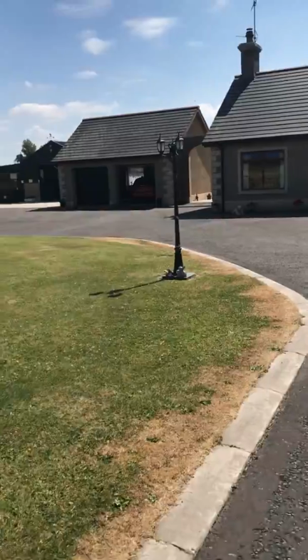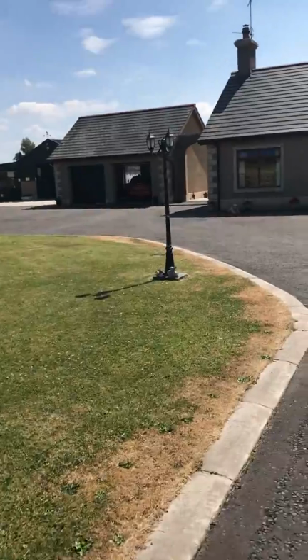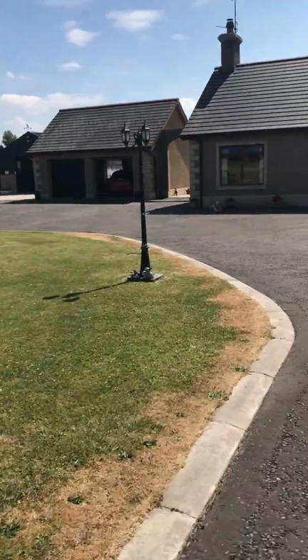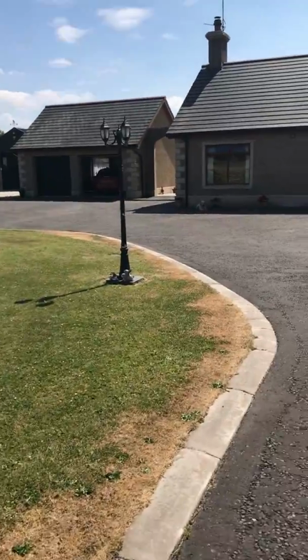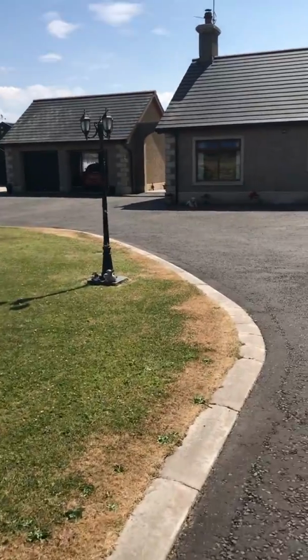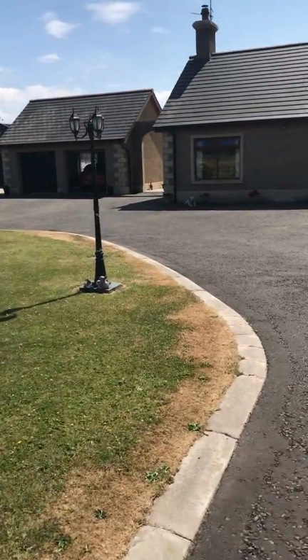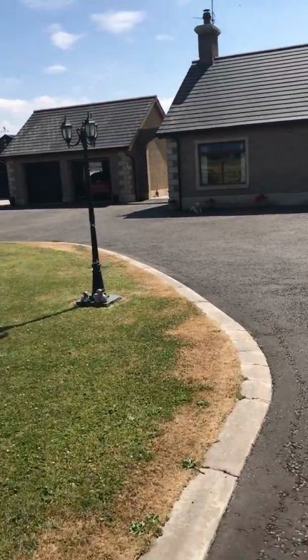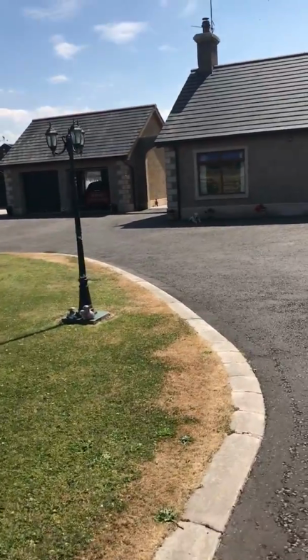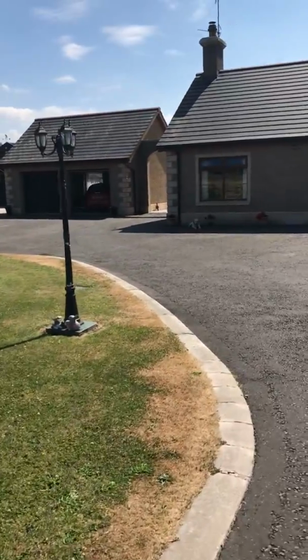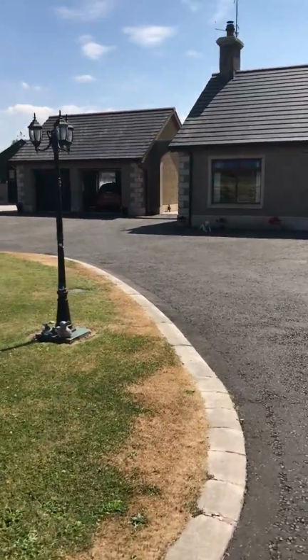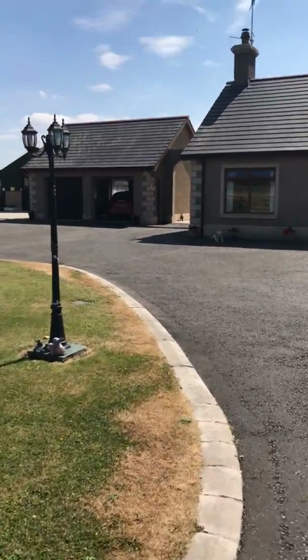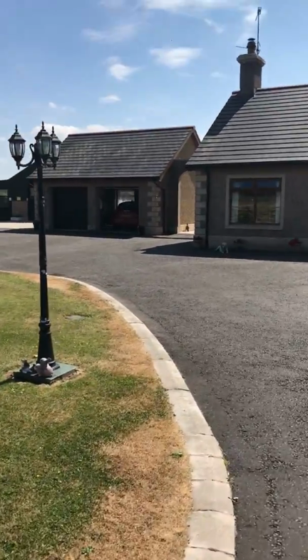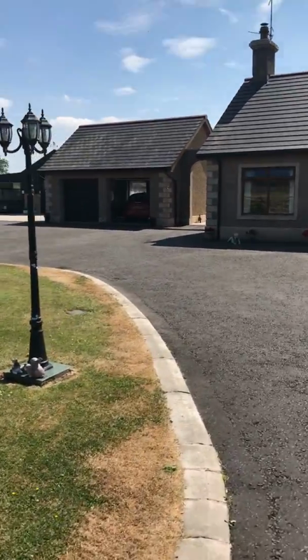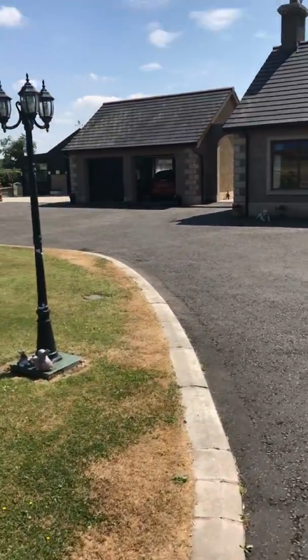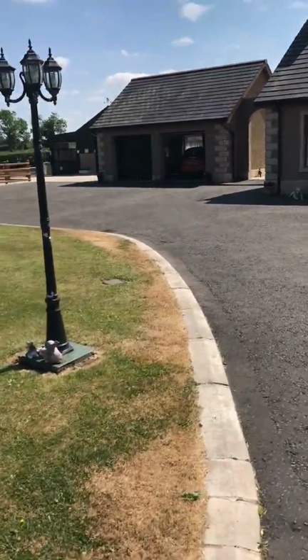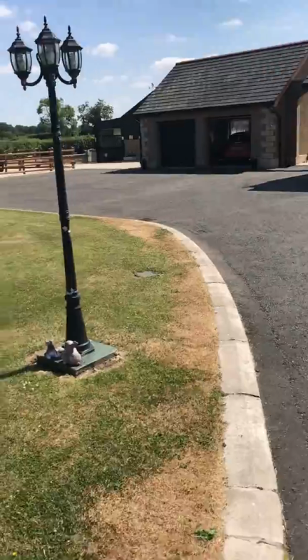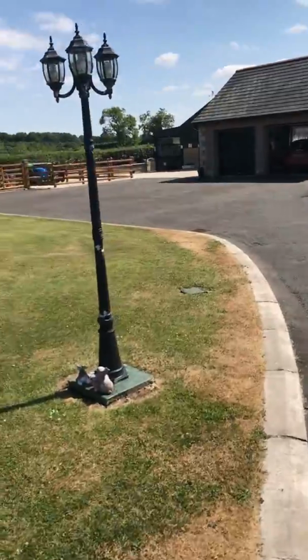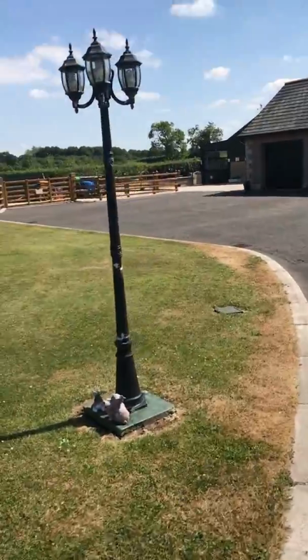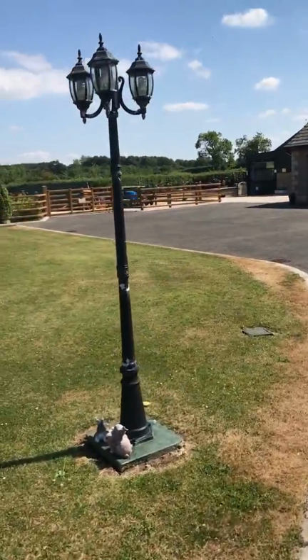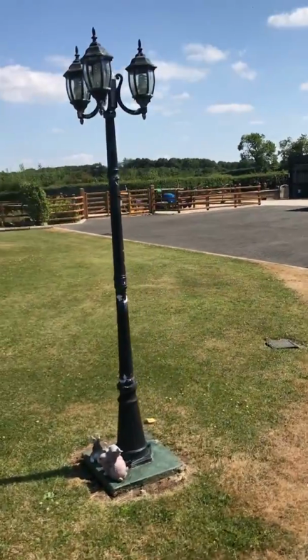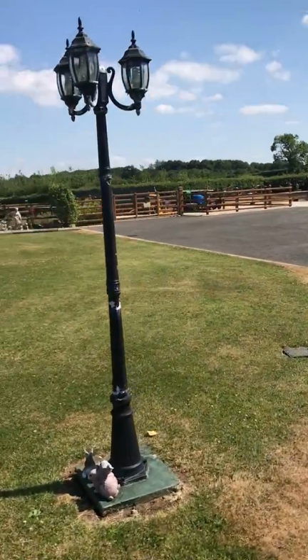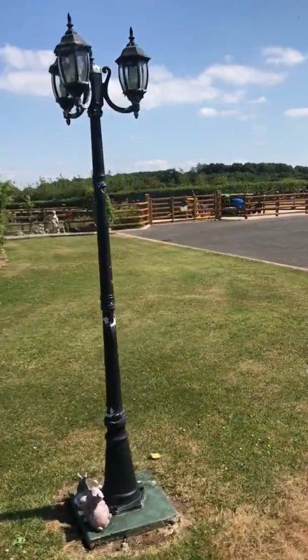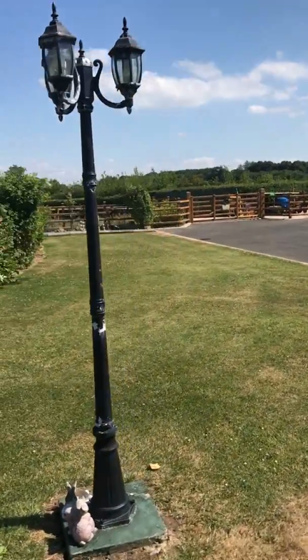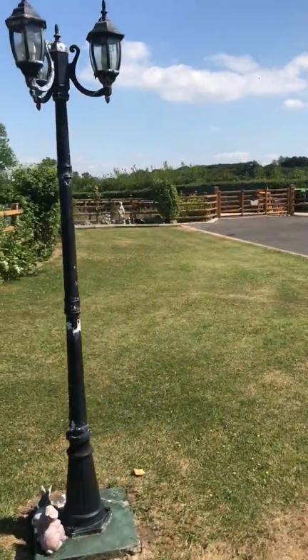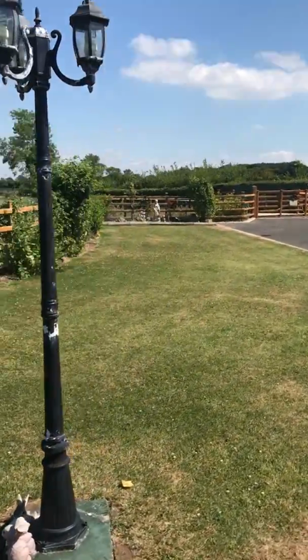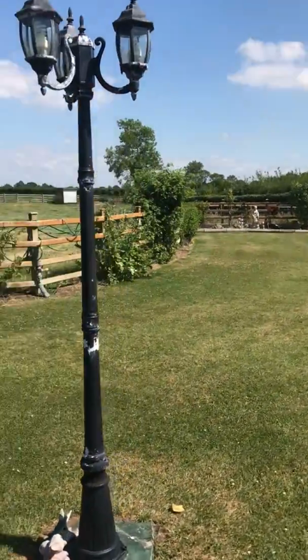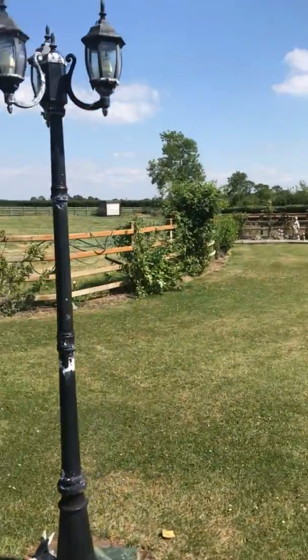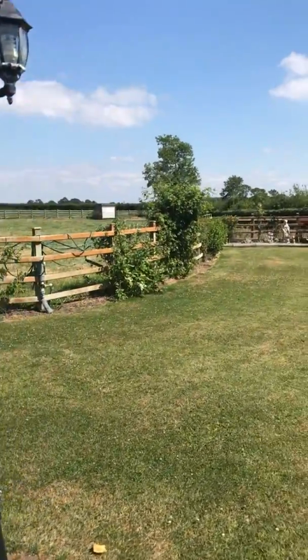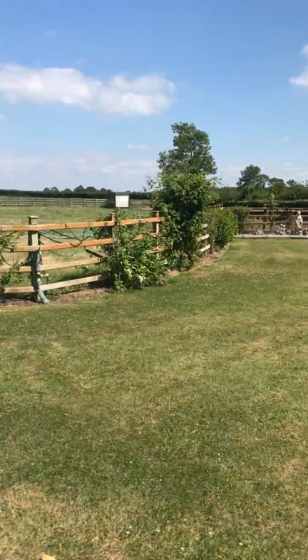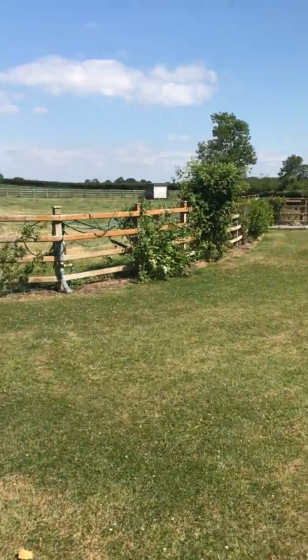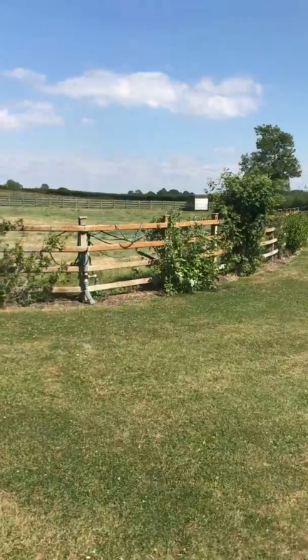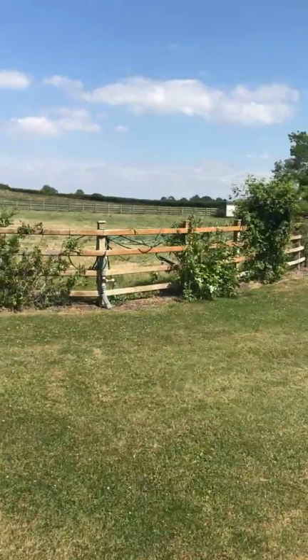As the famous comedian used to say, and there's more — which I'll show you in just a minute. There's a nice Victorian-style street lighting as you head round the driveway.